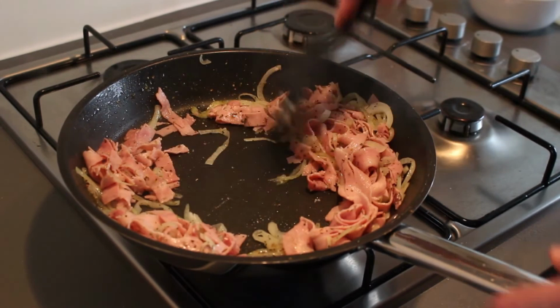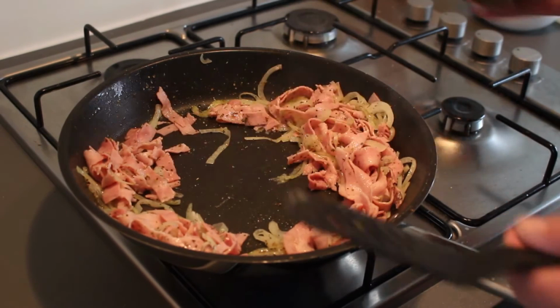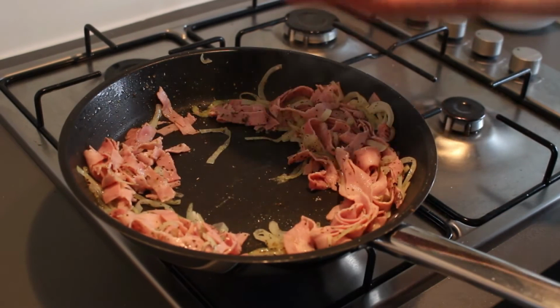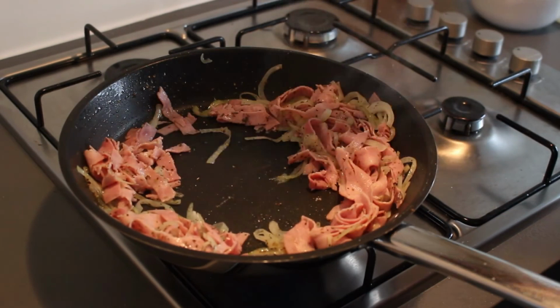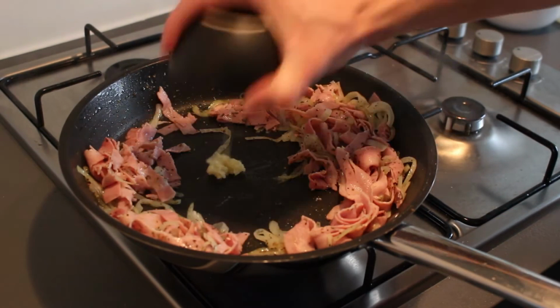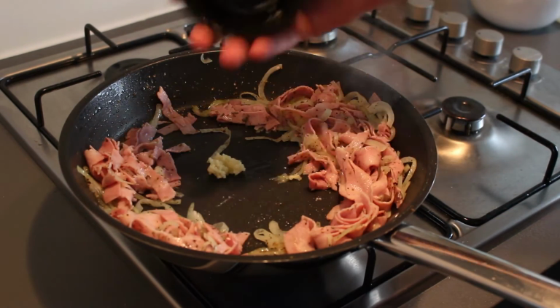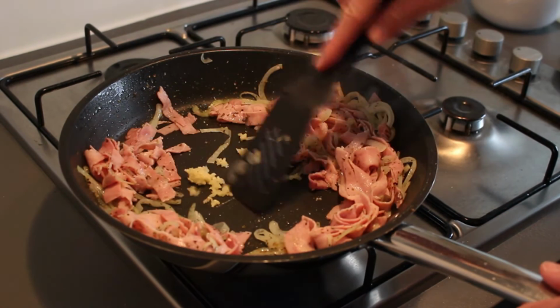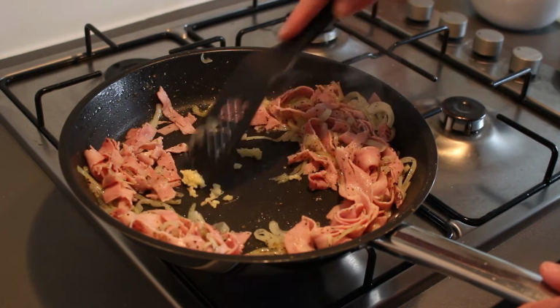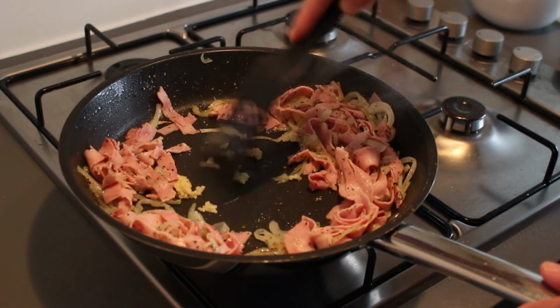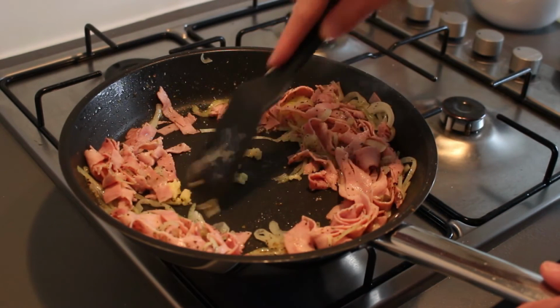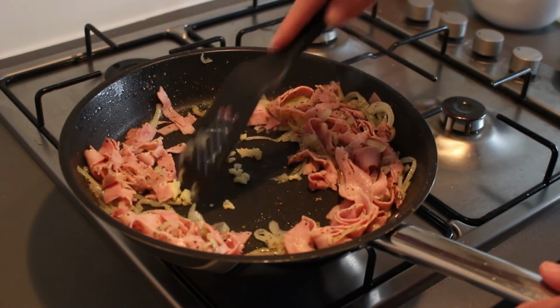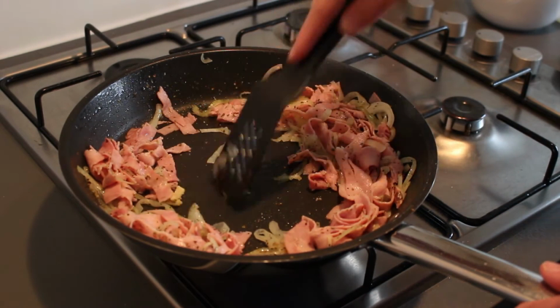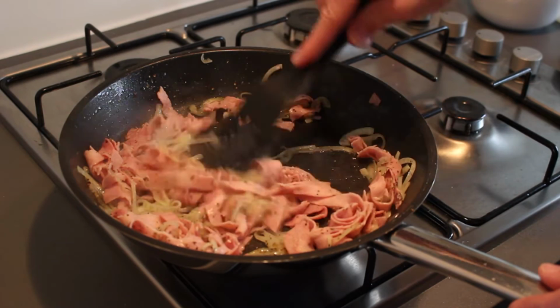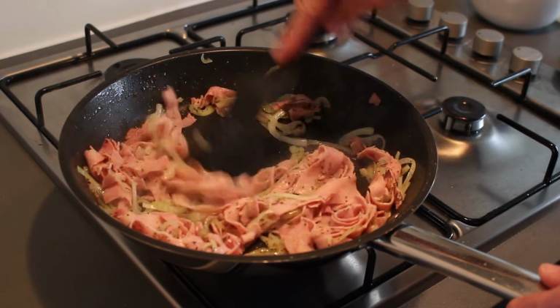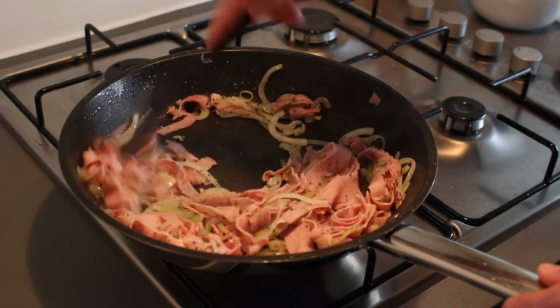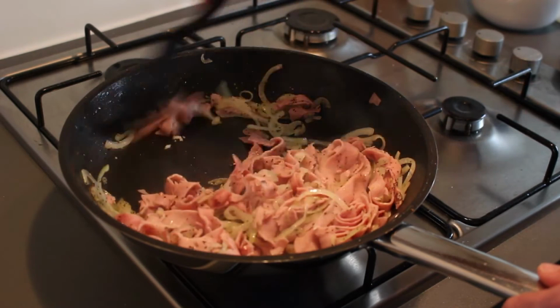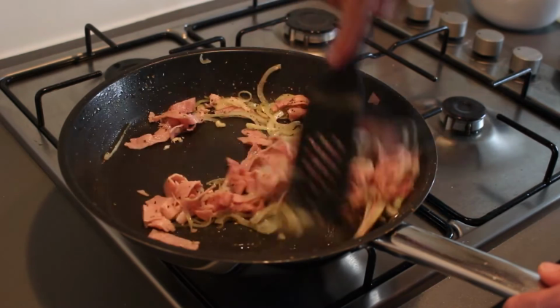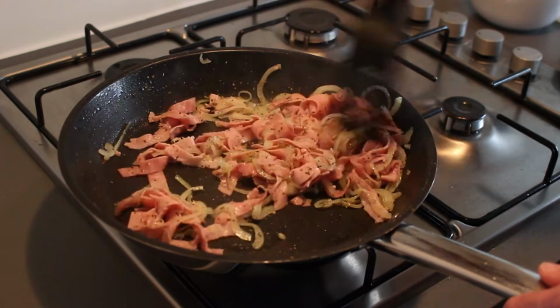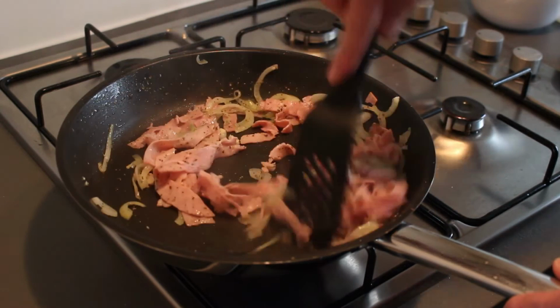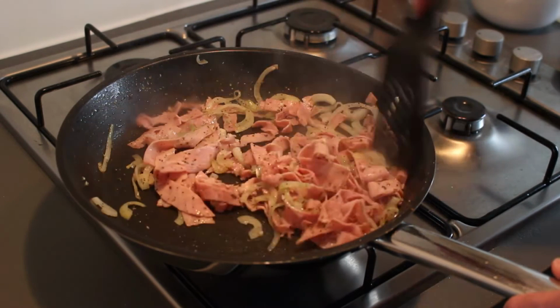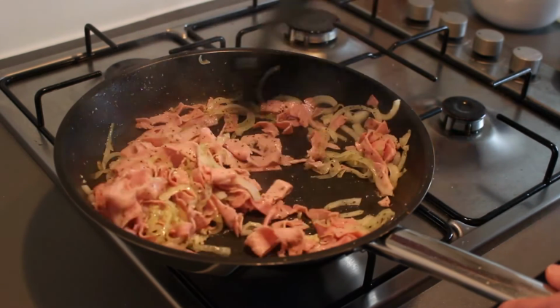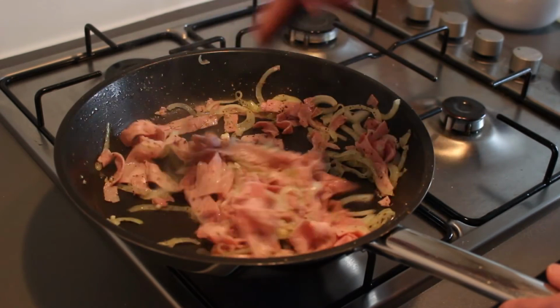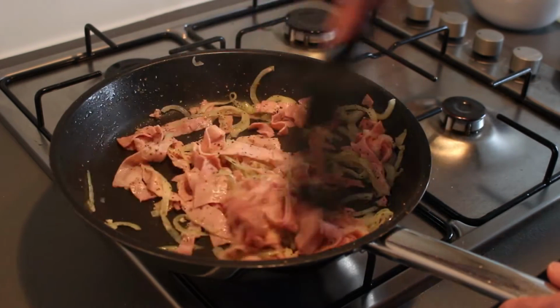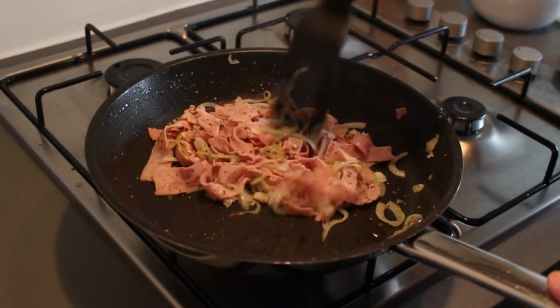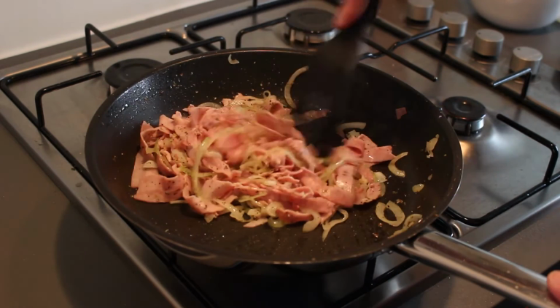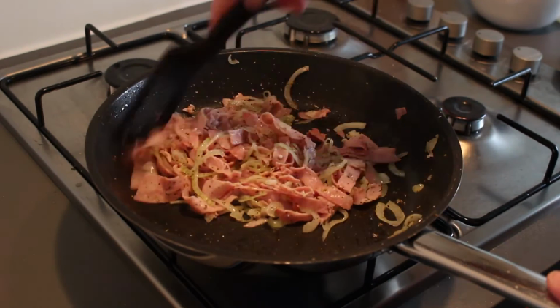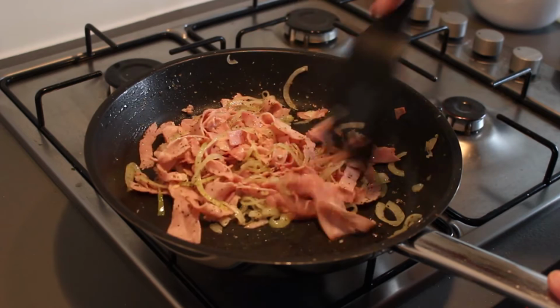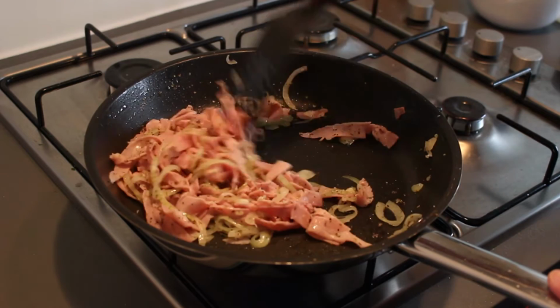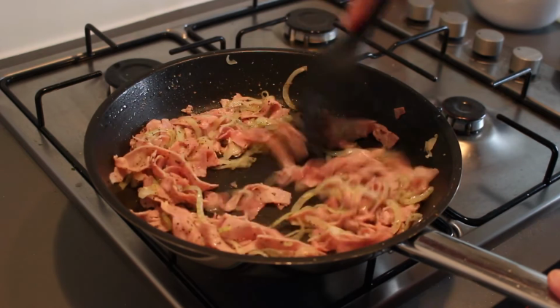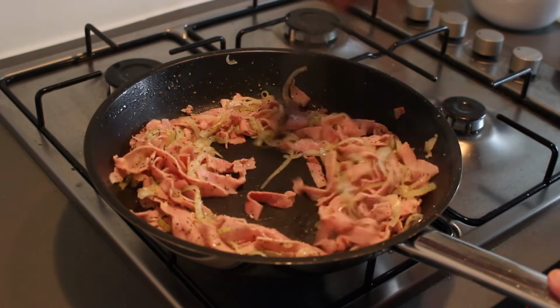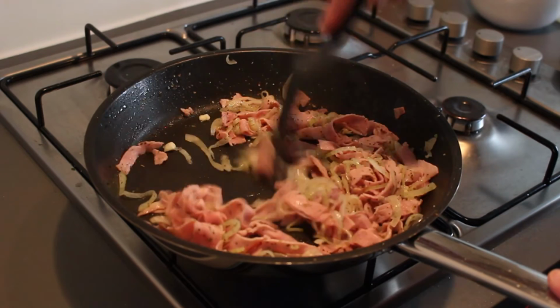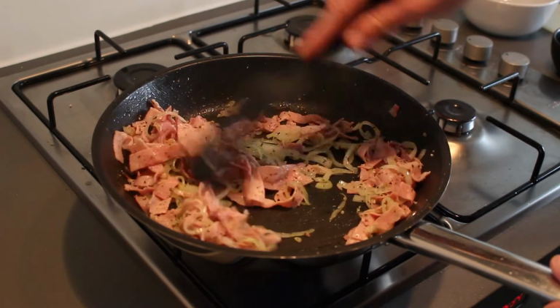Make a little bit of space in the middle and add your garlic. Fry it for a couple of seconds and then stir everything up. Make sure not to burn your garlic, otherwise everything will become bitter.